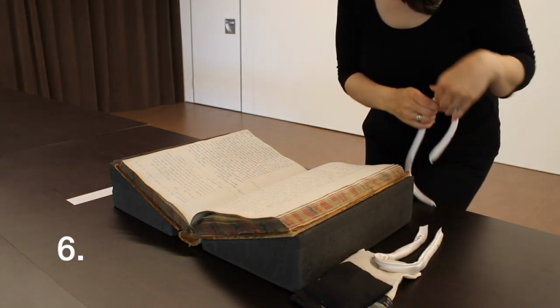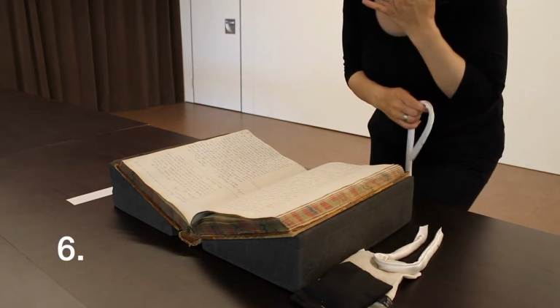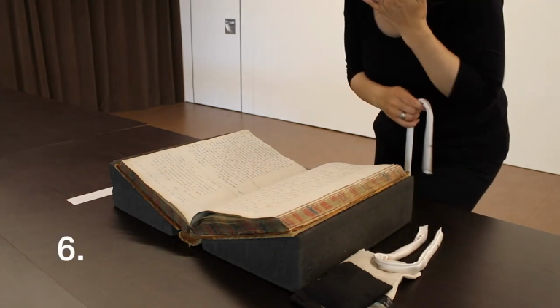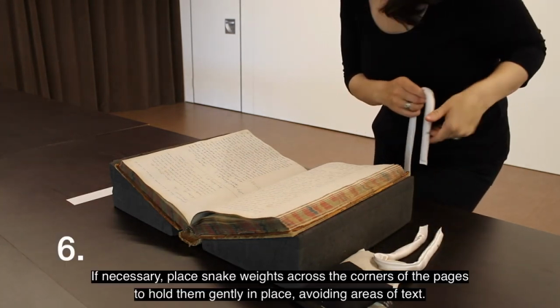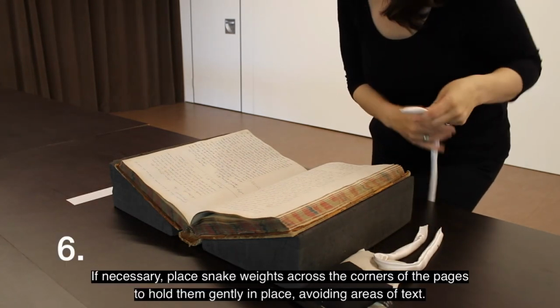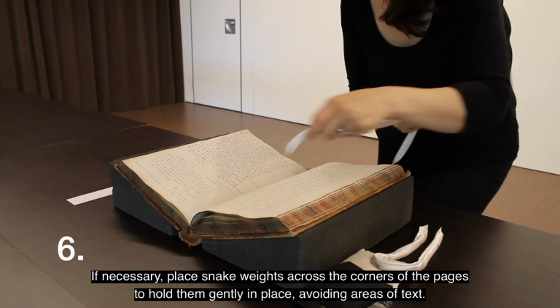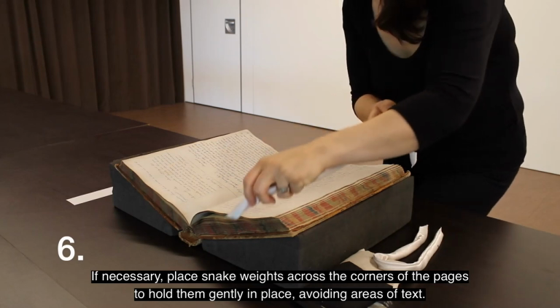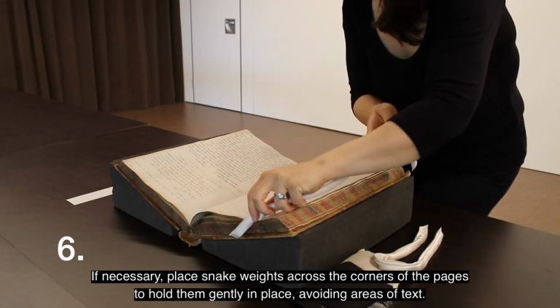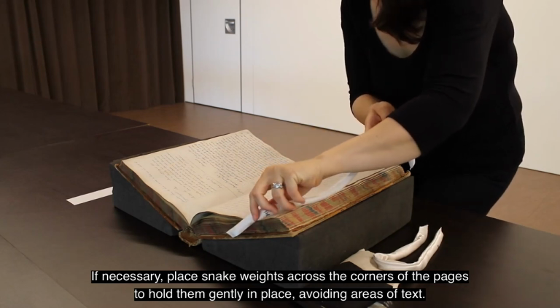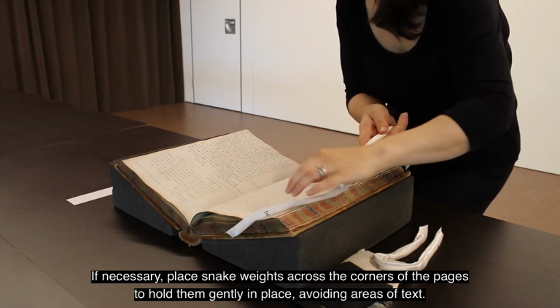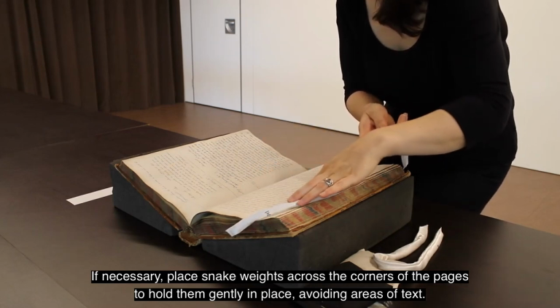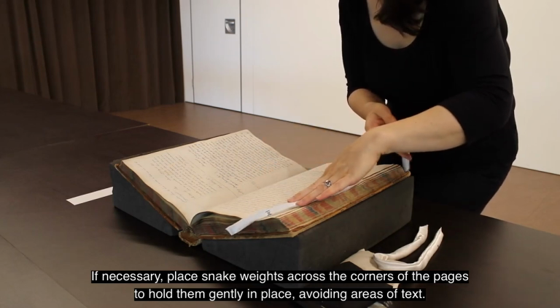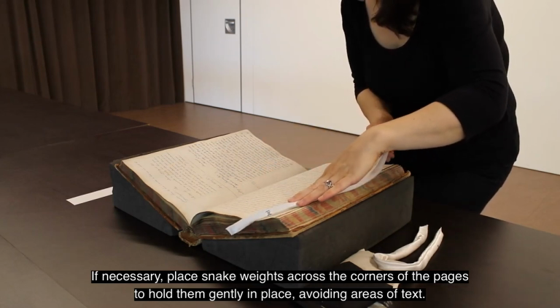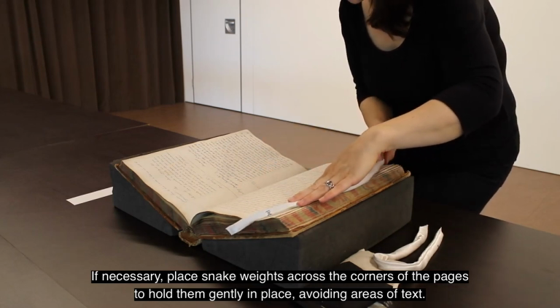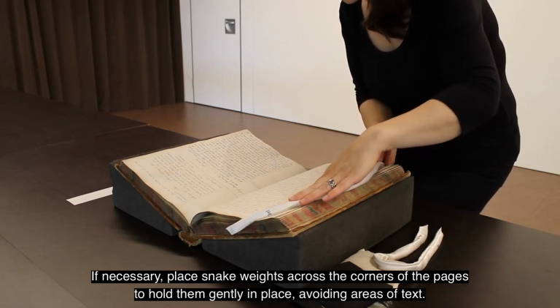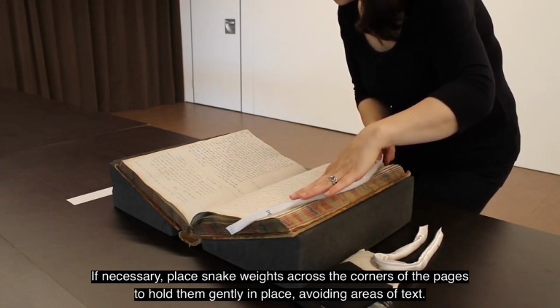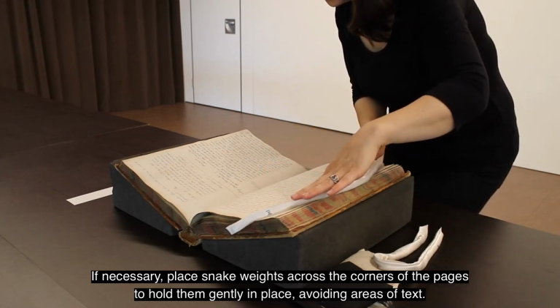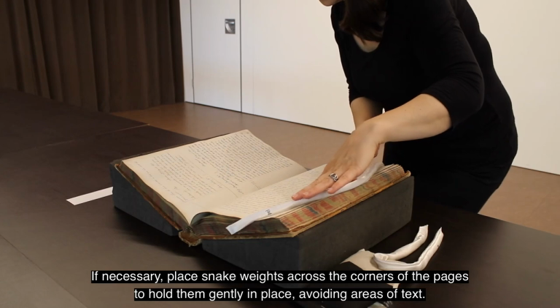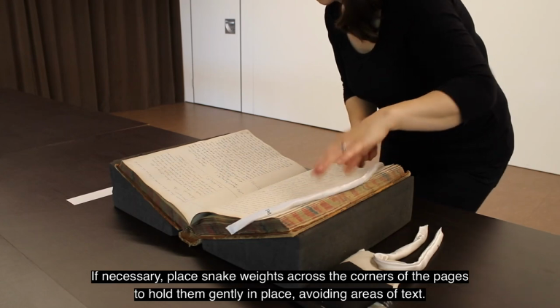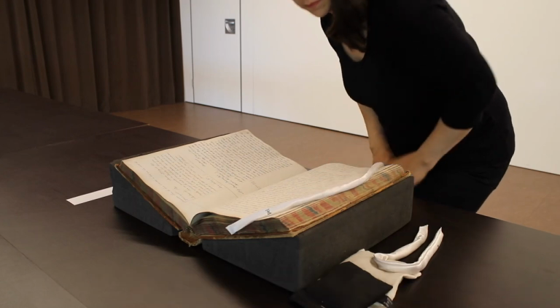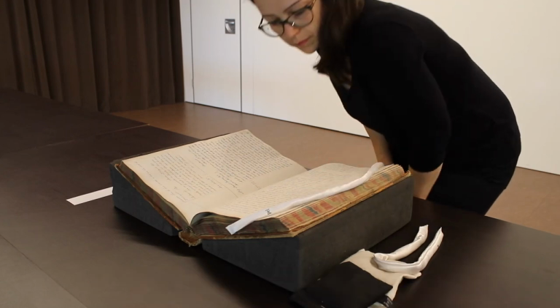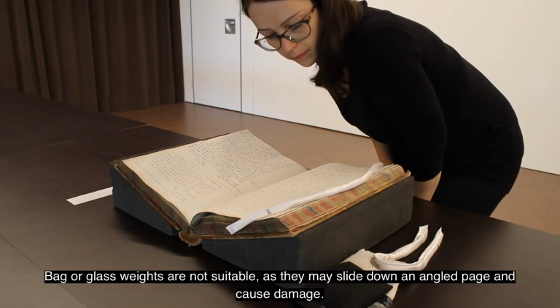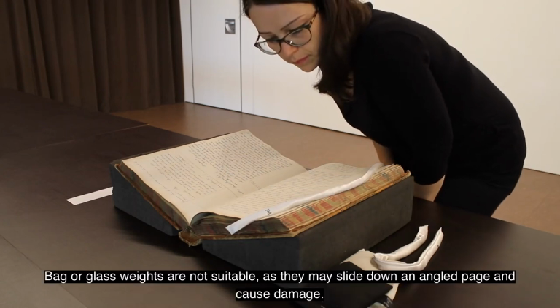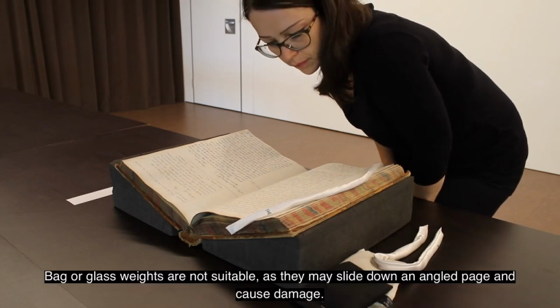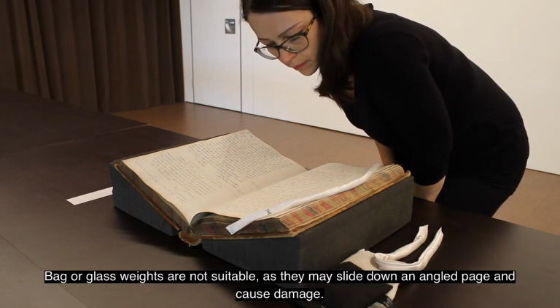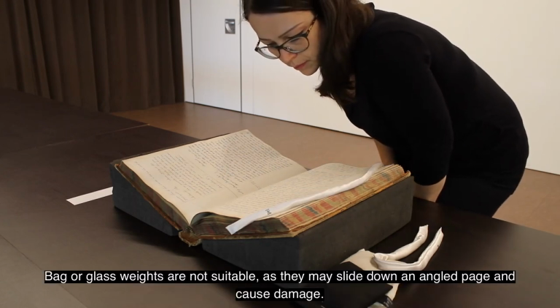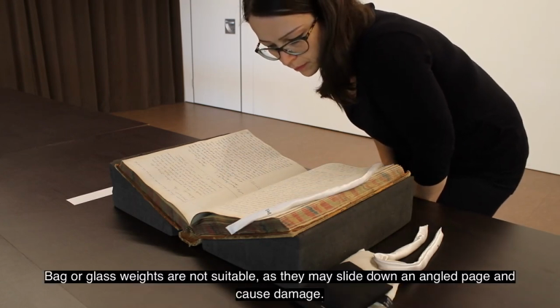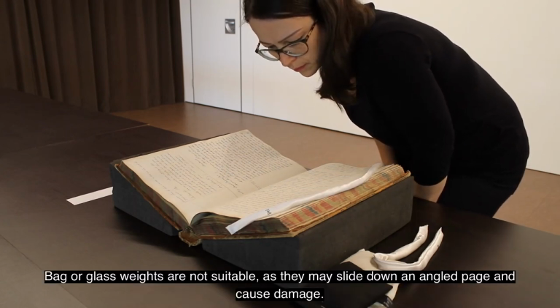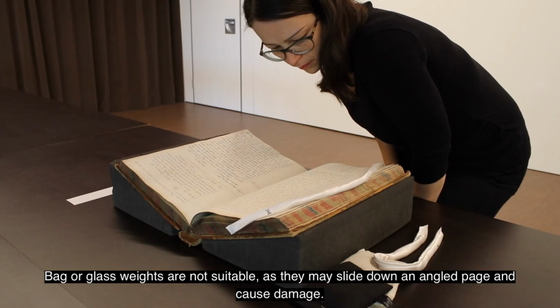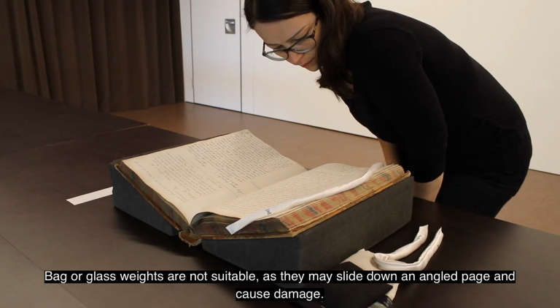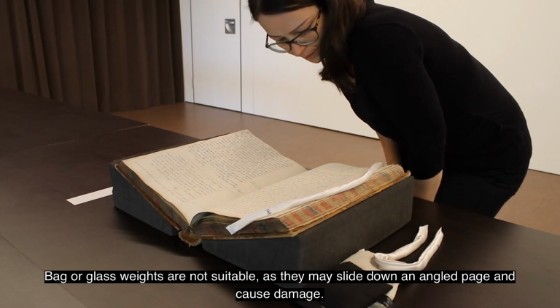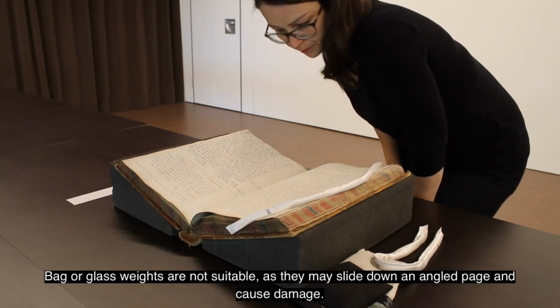6. If necessary, place snake weights across the corners of the pages to hold them gently in place, avoiding areas of text. Bag or glass weights are not suitable, as they may slide down an angled page and cause damage.